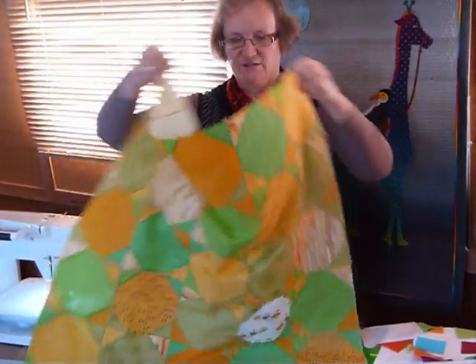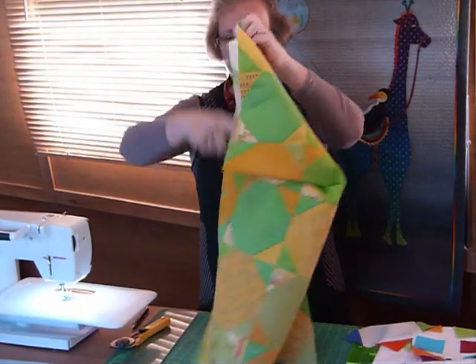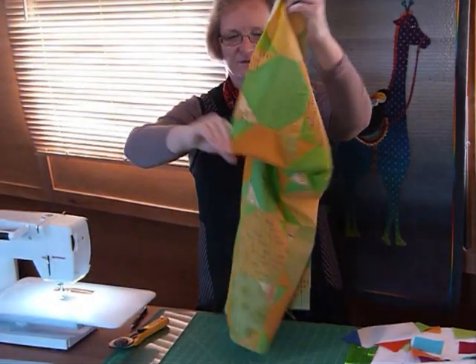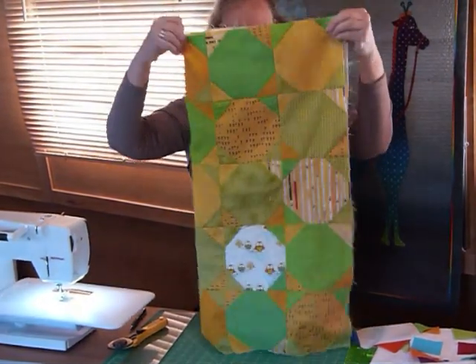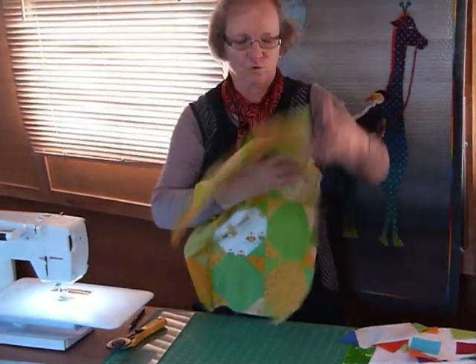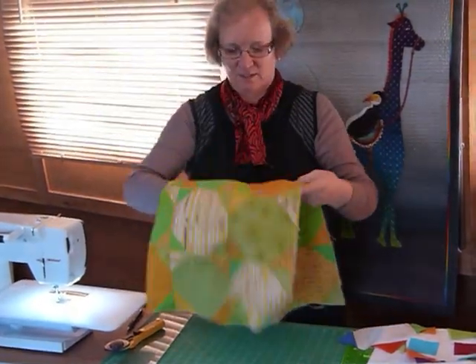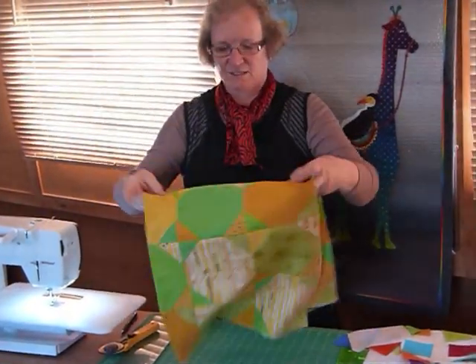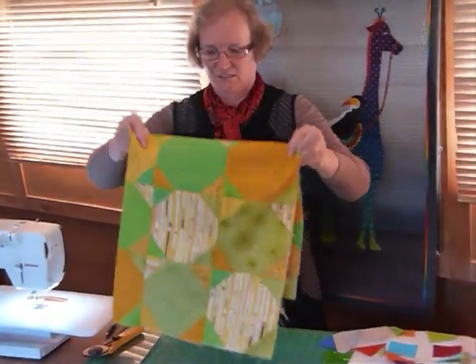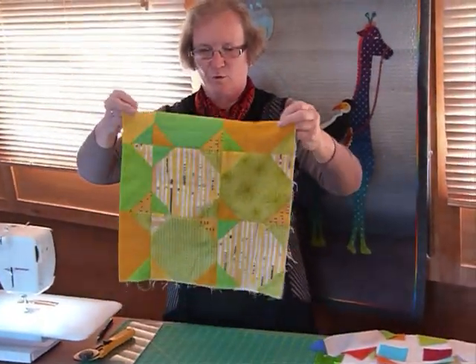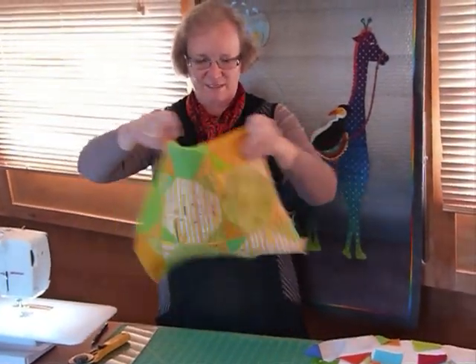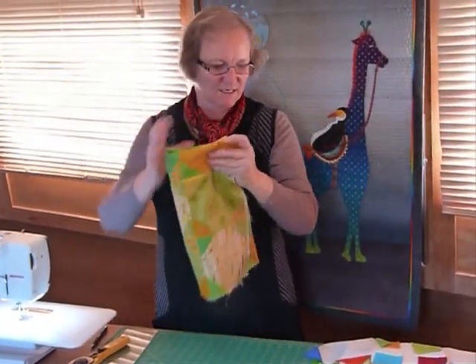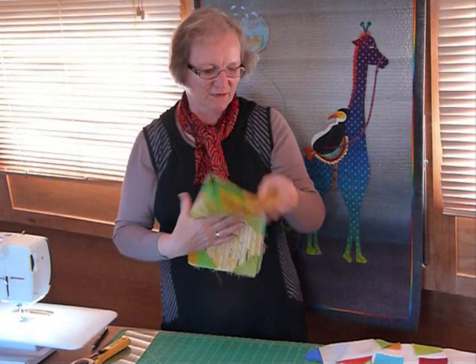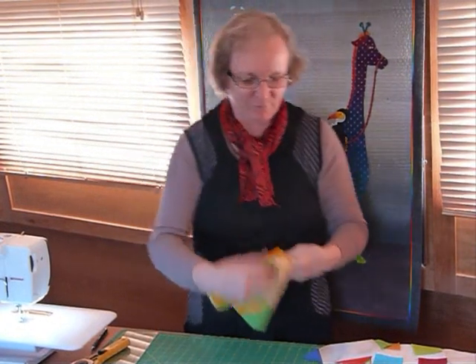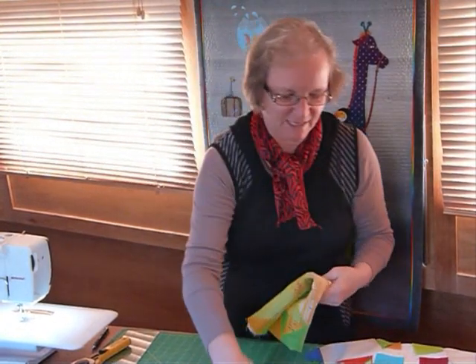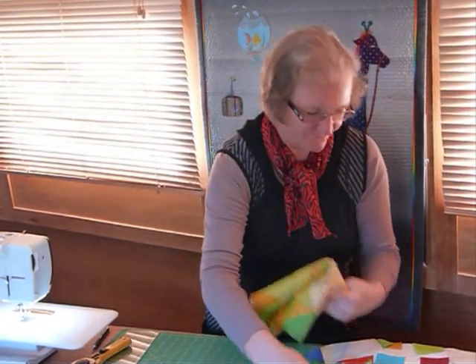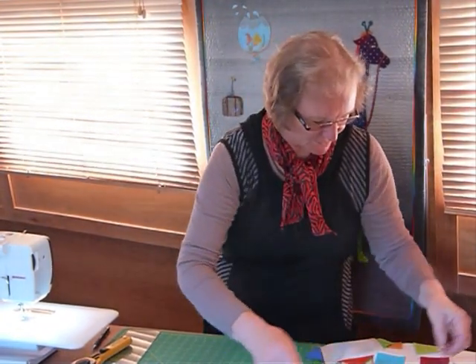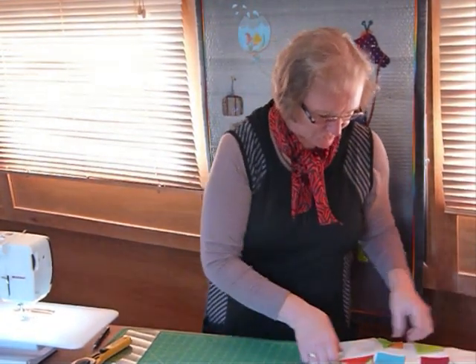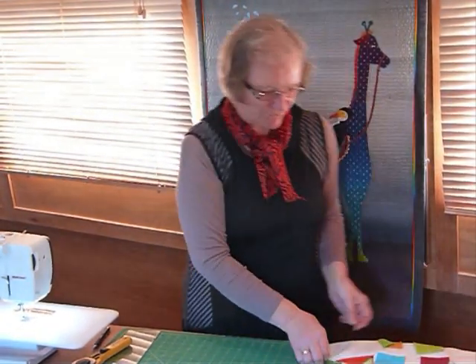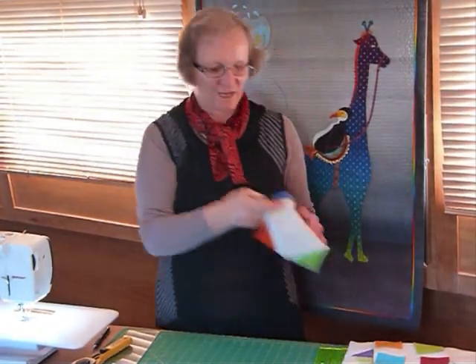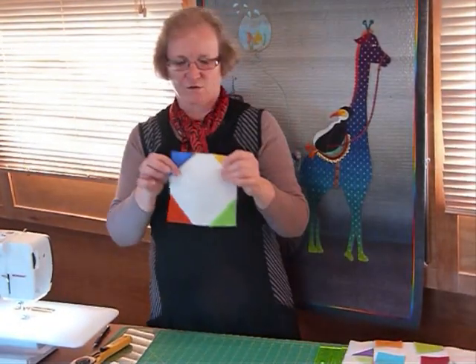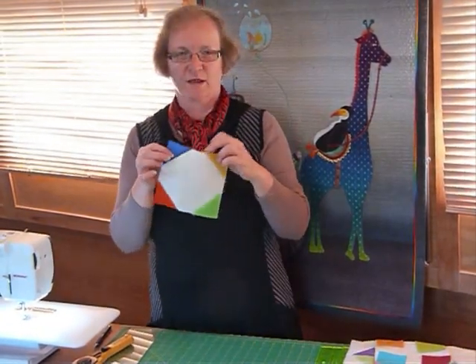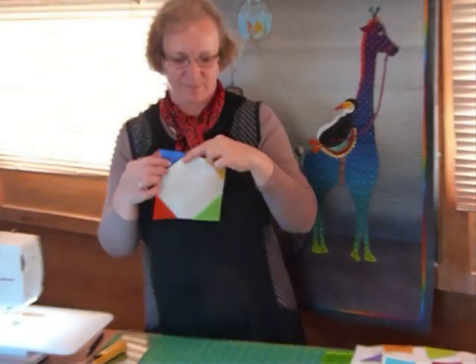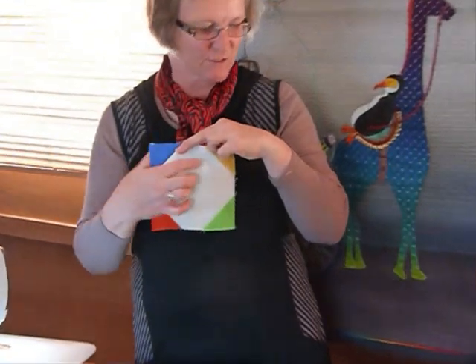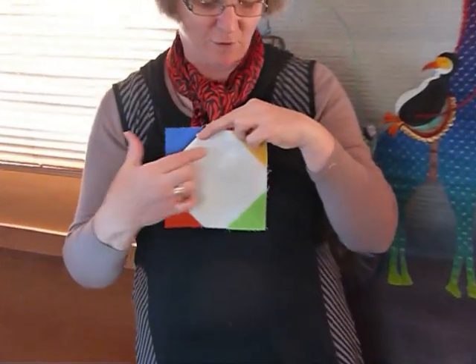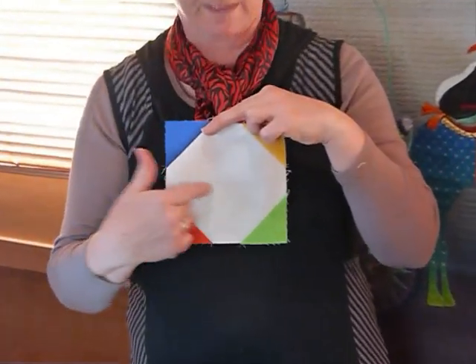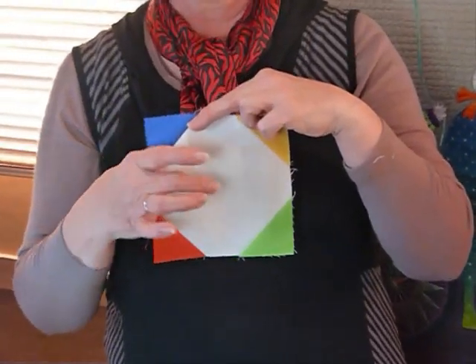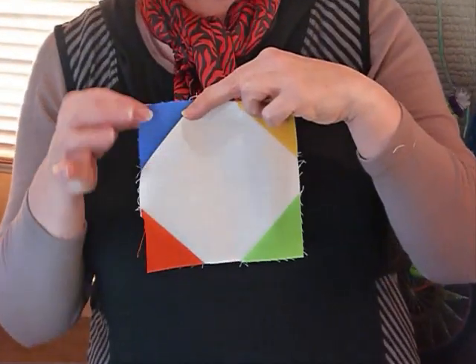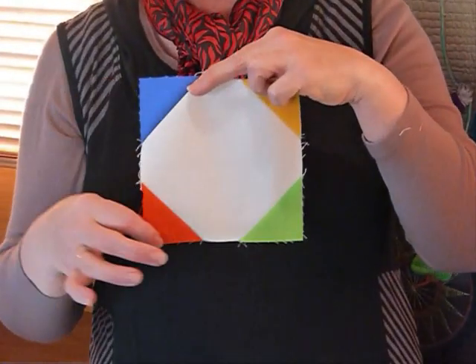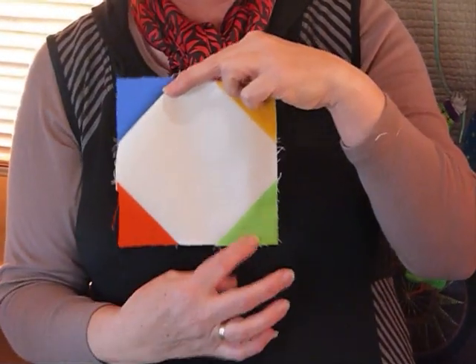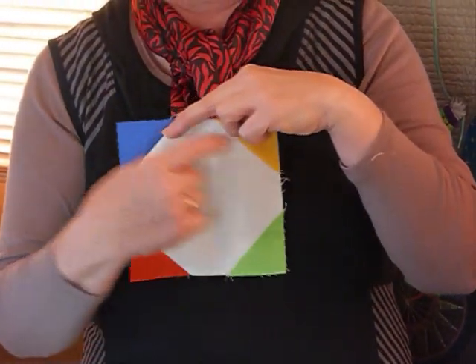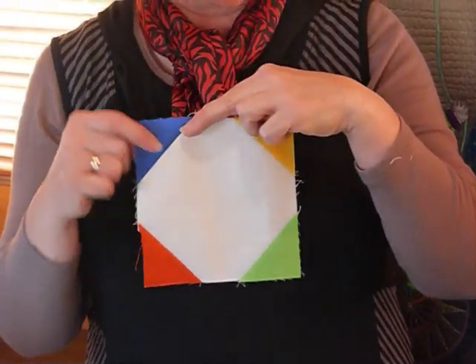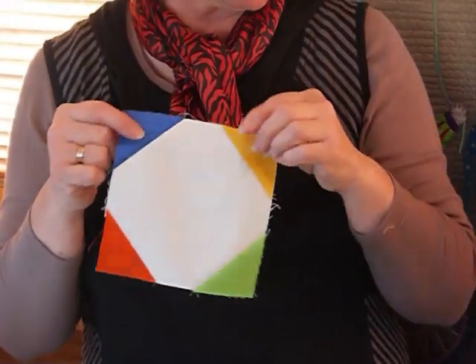So today I thought we'd have another look at a snowball and again just the snowball block repeated, but have a little play with some colour so that we're putting different colours onto the one colour background. So all my blocks will be white but I'm going to put different colours in the corners.